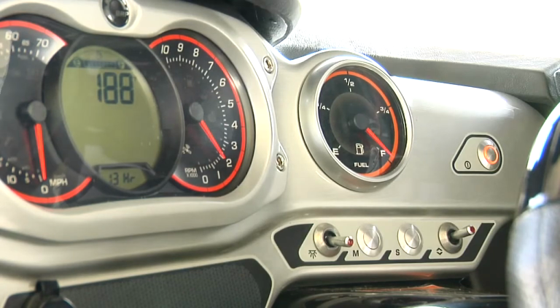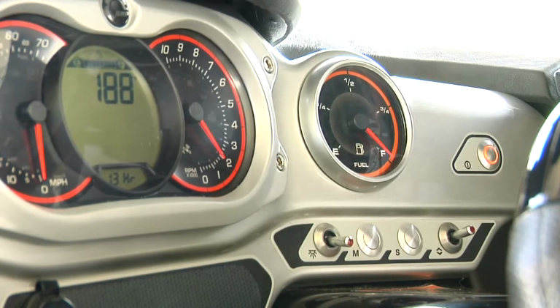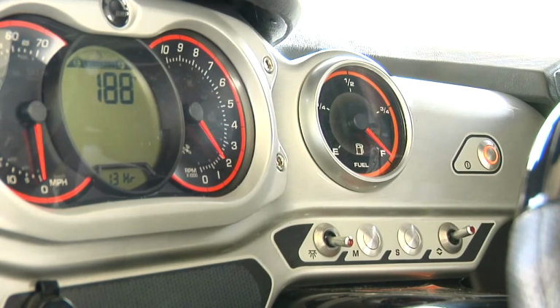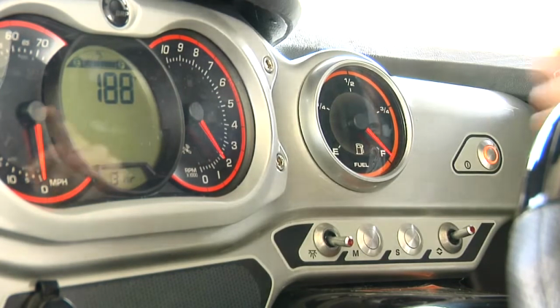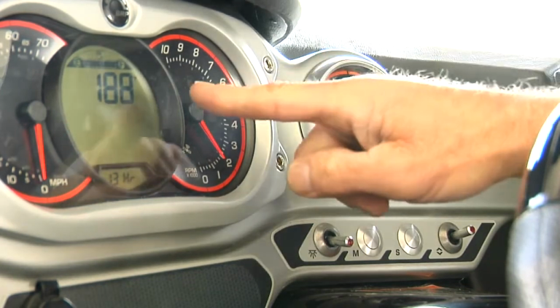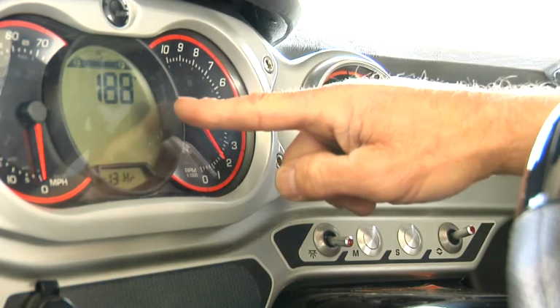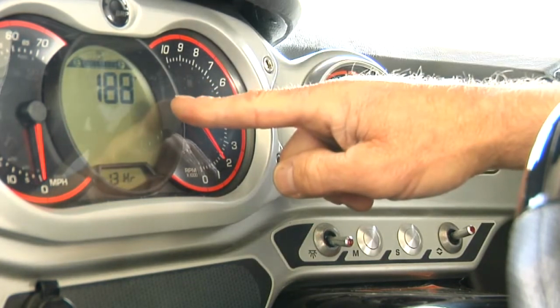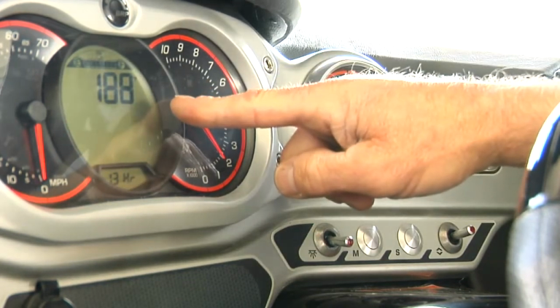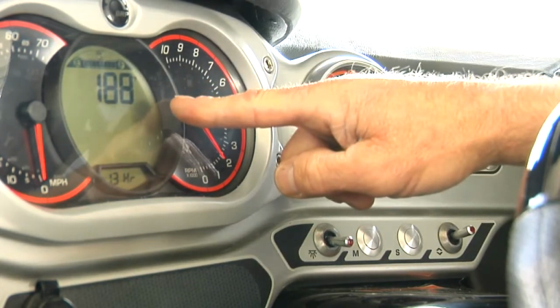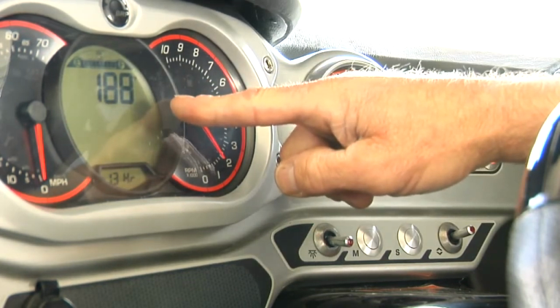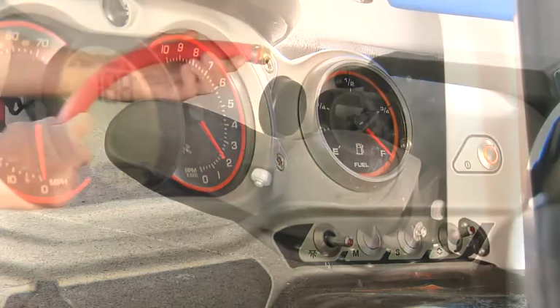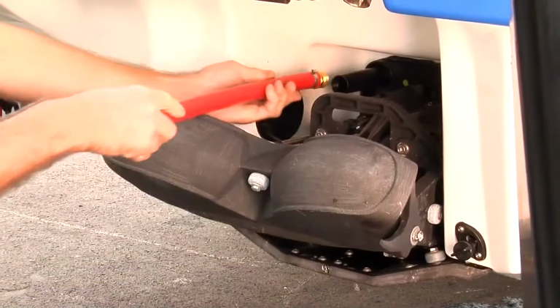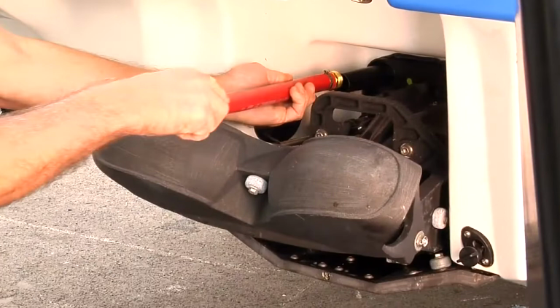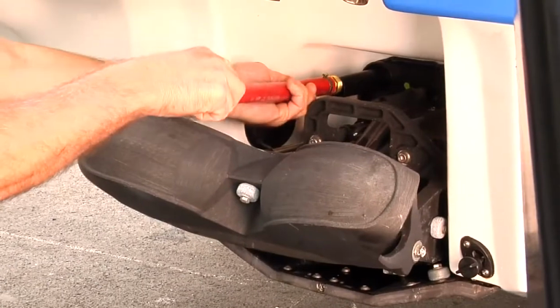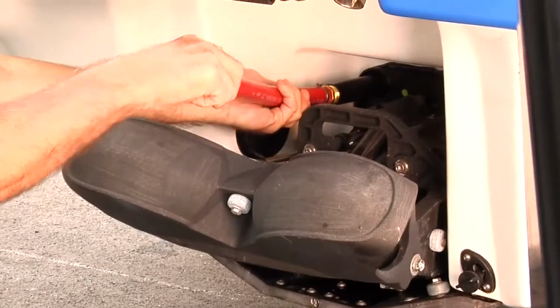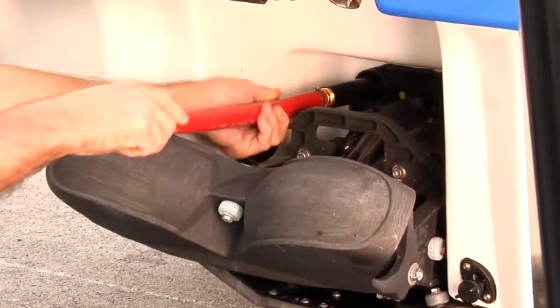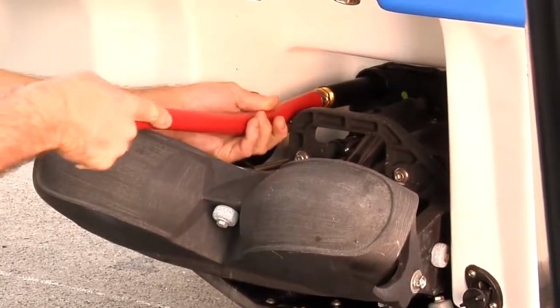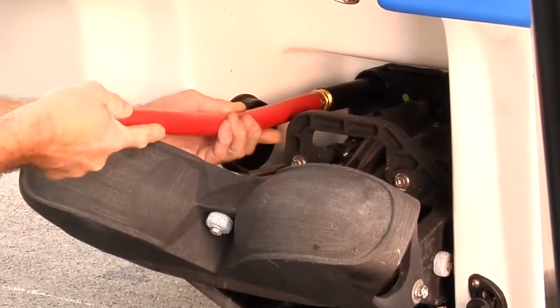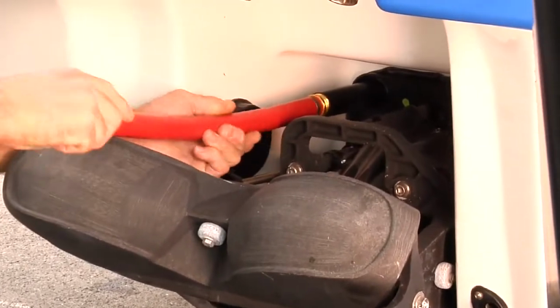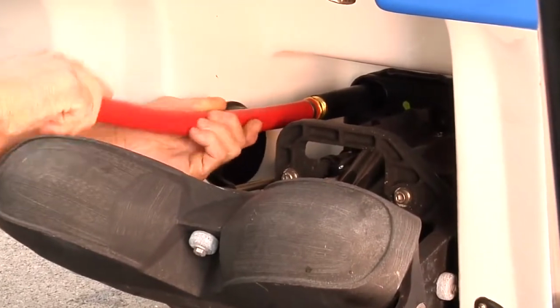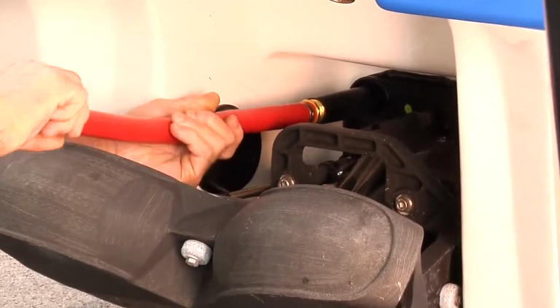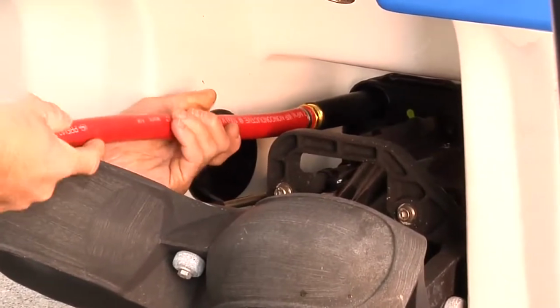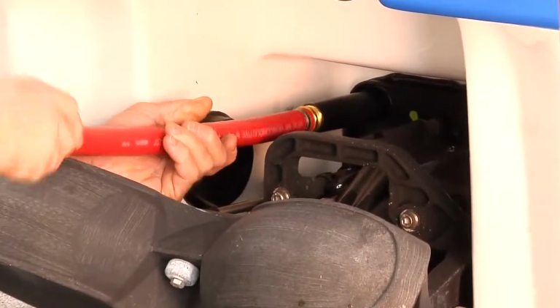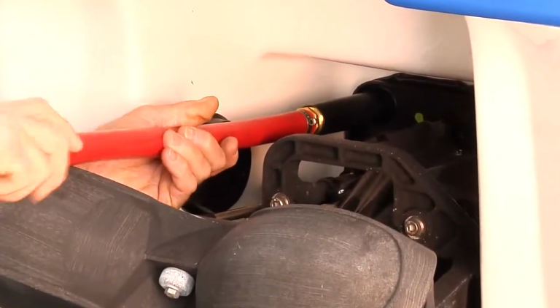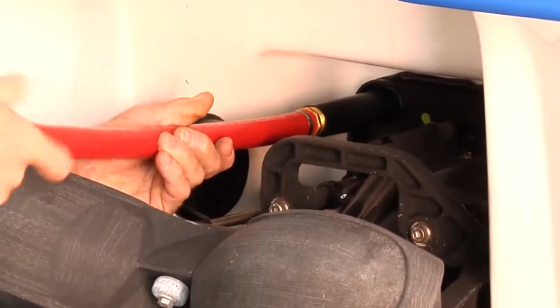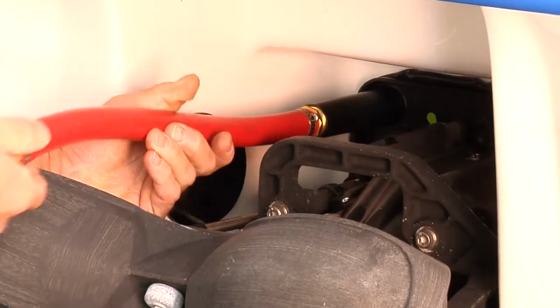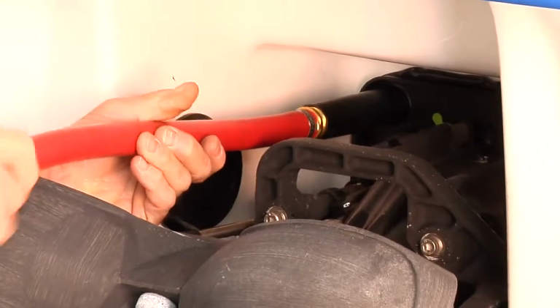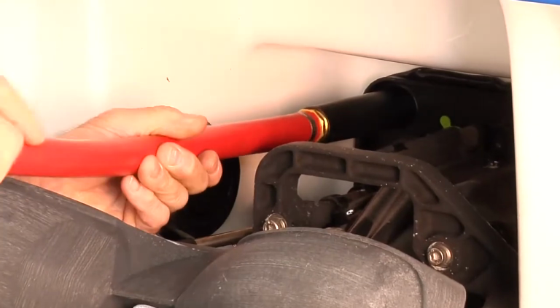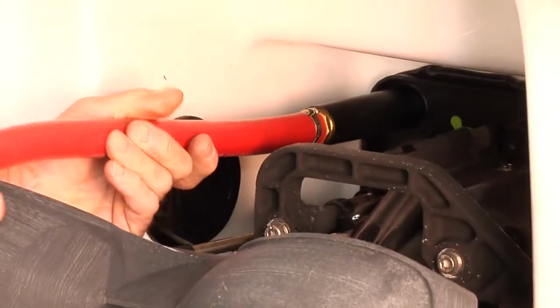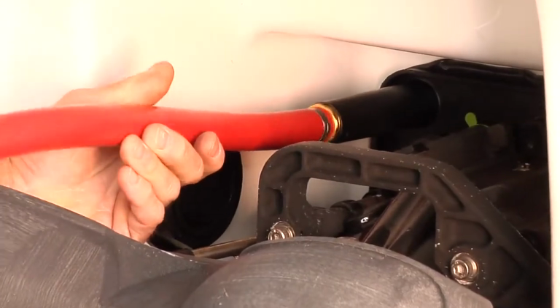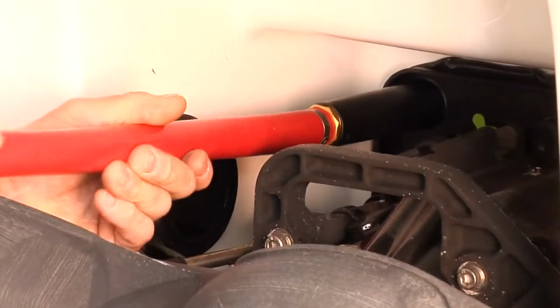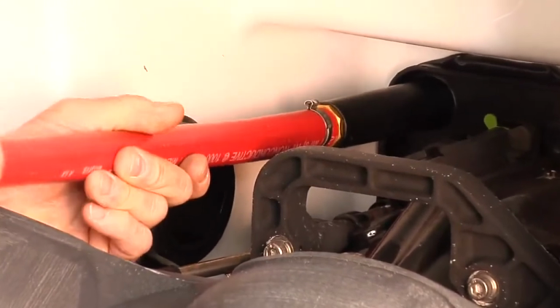Make sure the engine has reached its normal operating temperature. Notice: when the boat is out of the water, supply water to the exhaust system when running the engine. Never run the engine longer than two minutes.